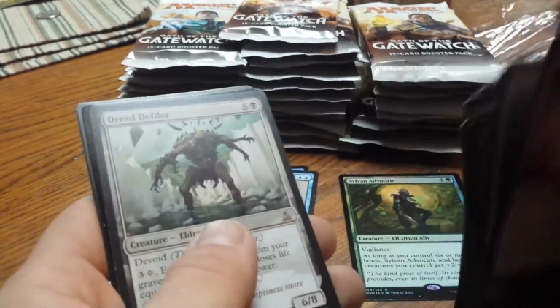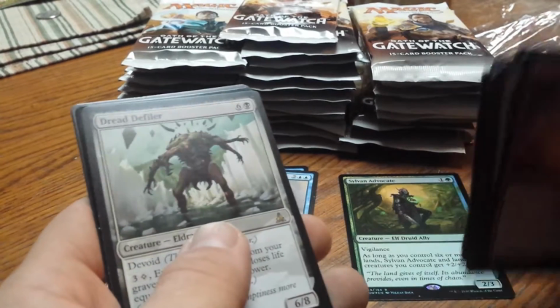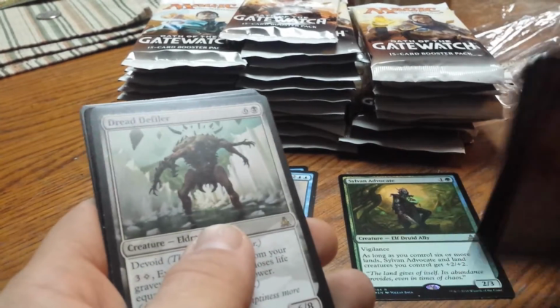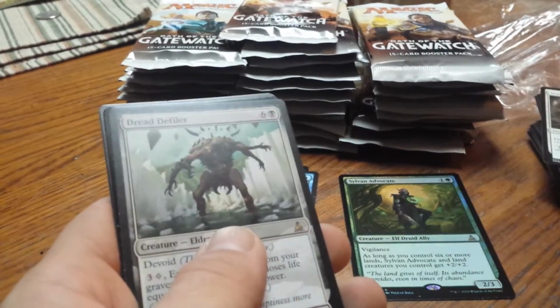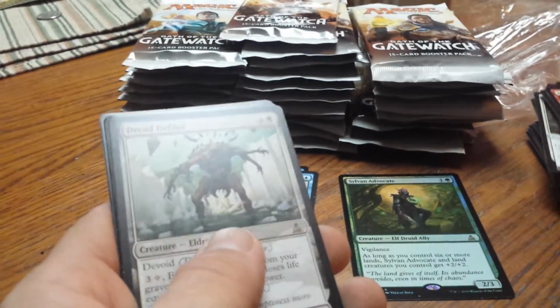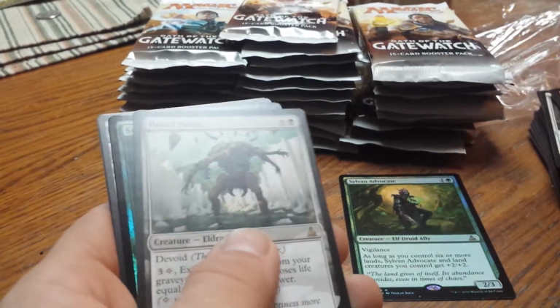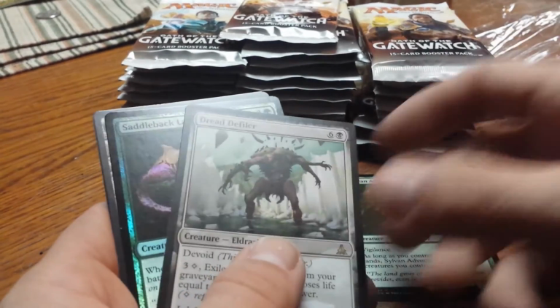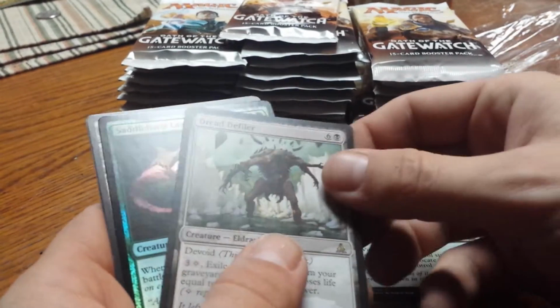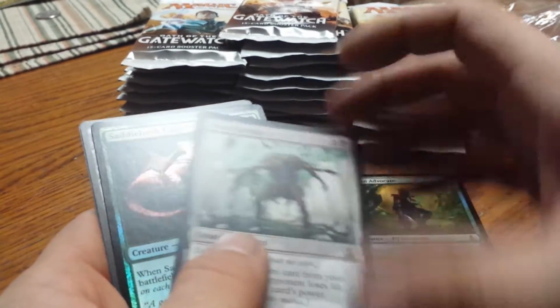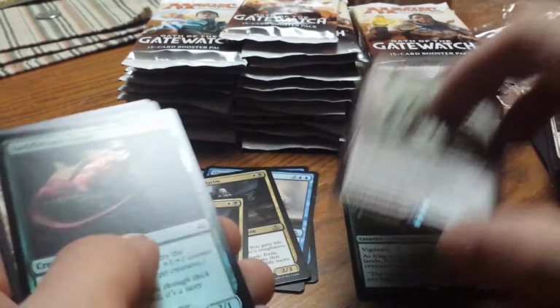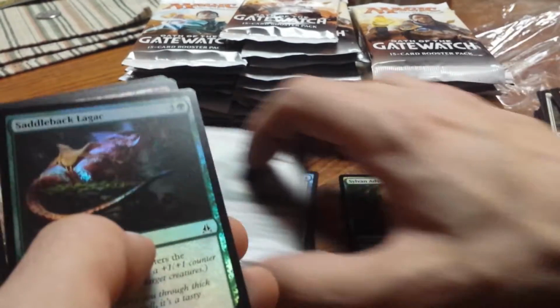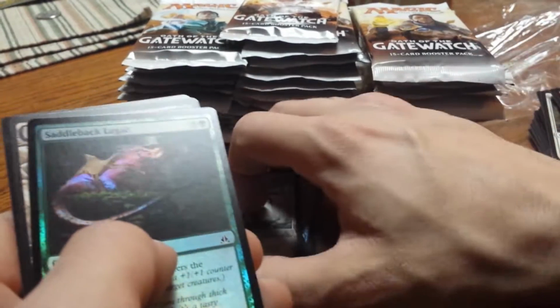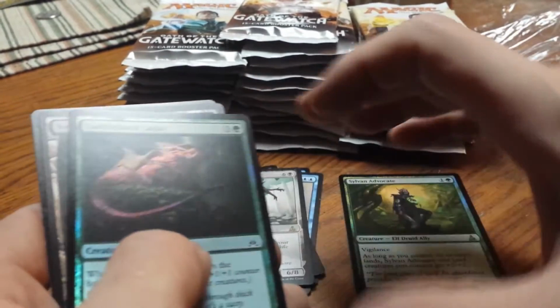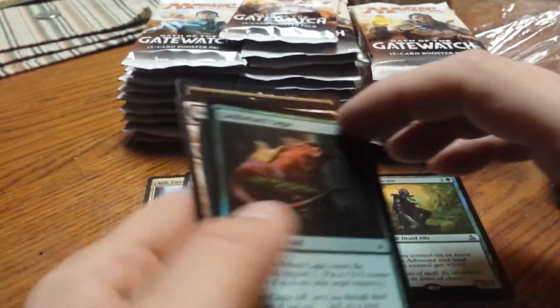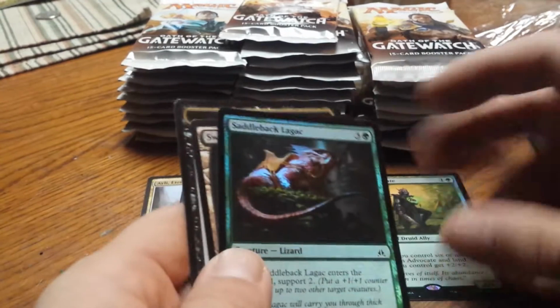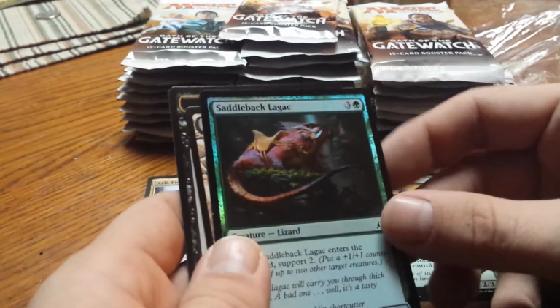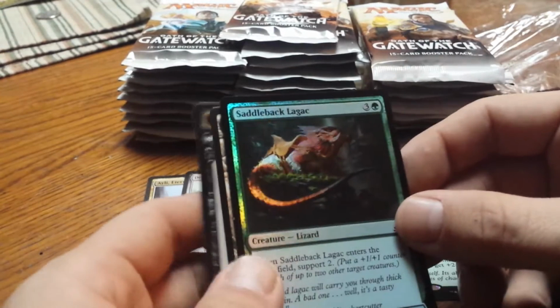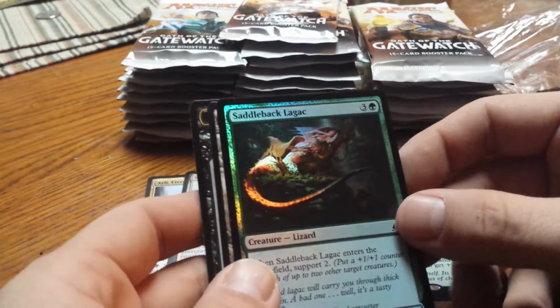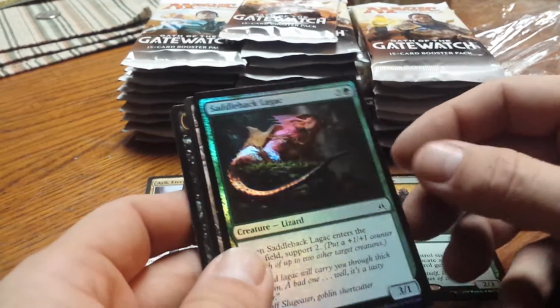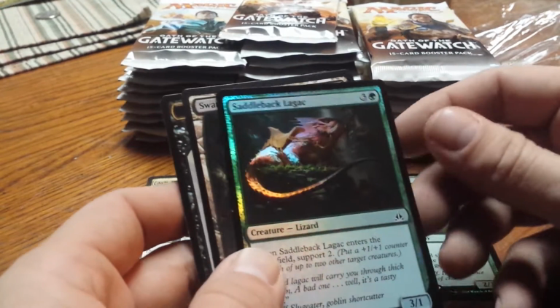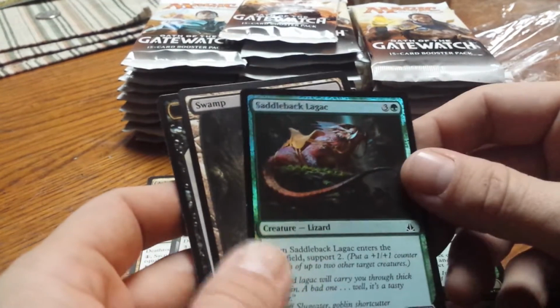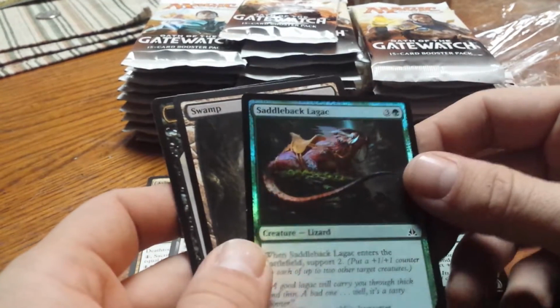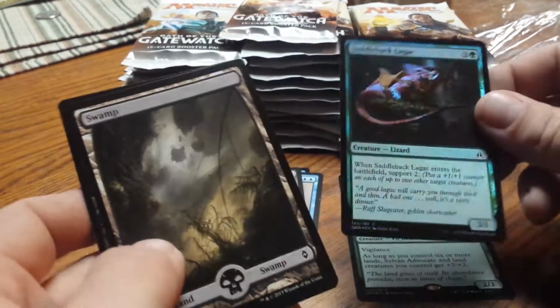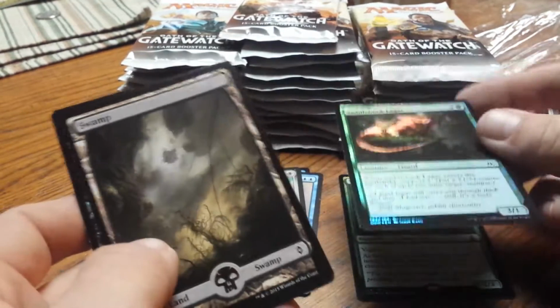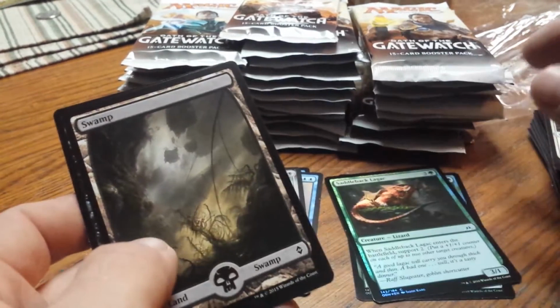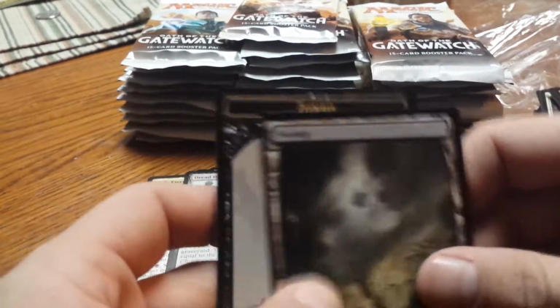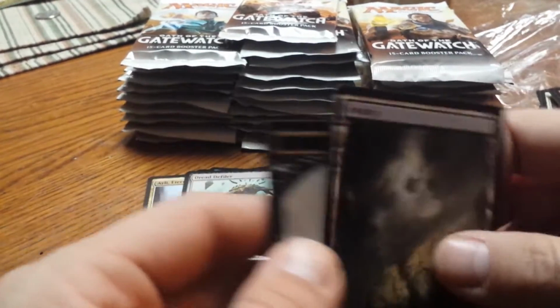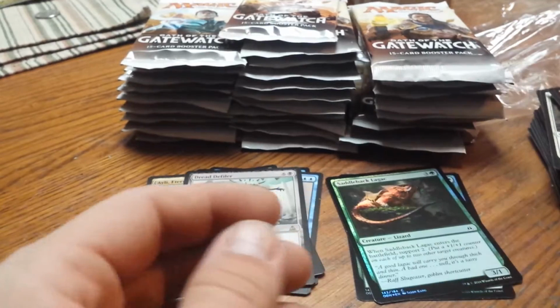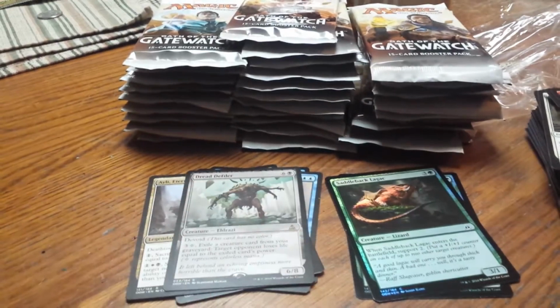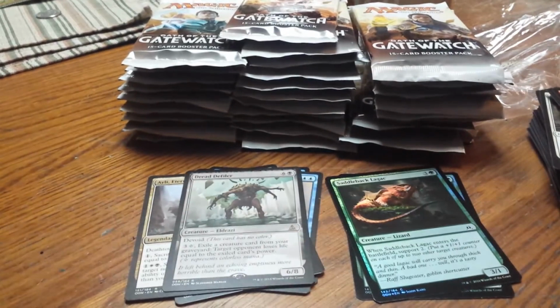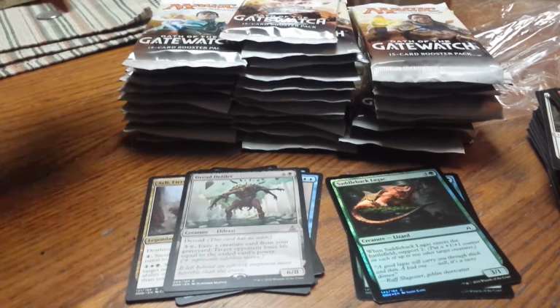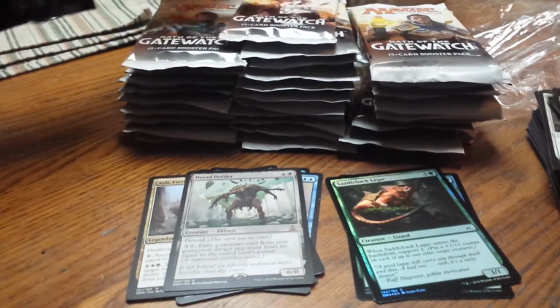We got a Dread Defiler. Another foil - cool - and a Saddleback Lagac foil. A lizard.